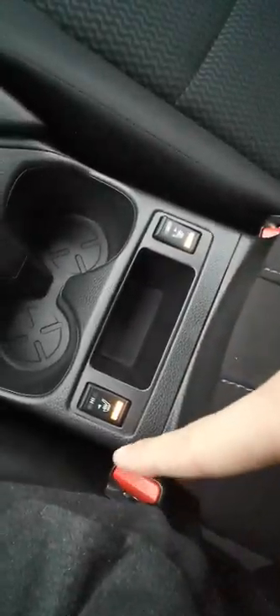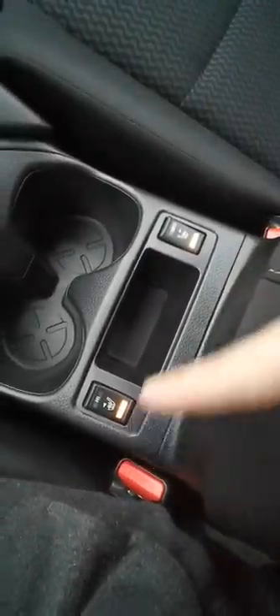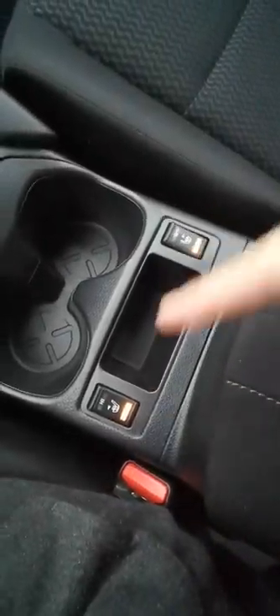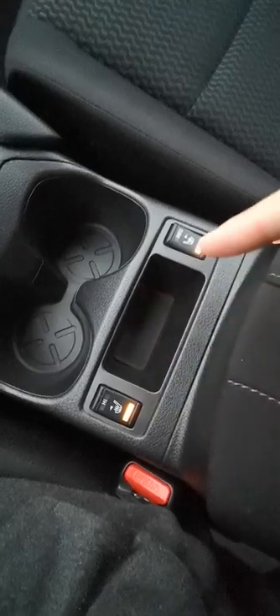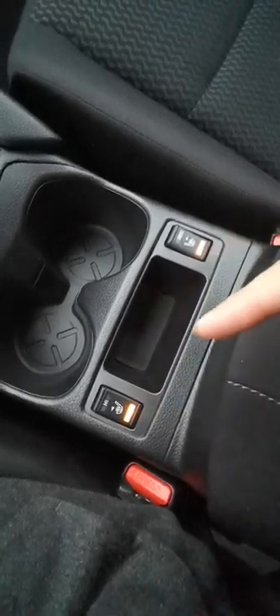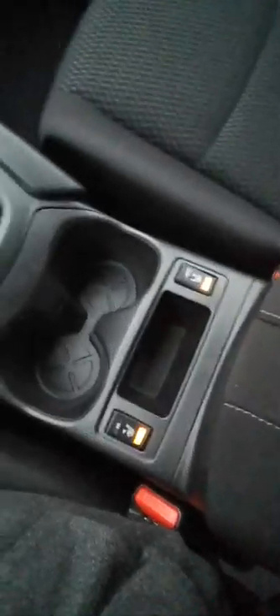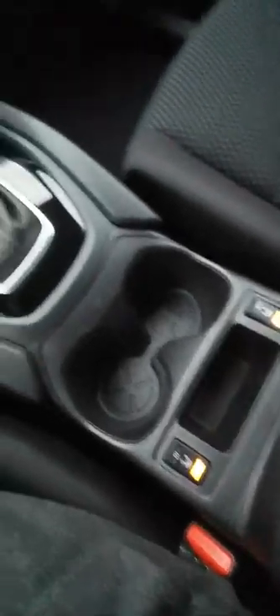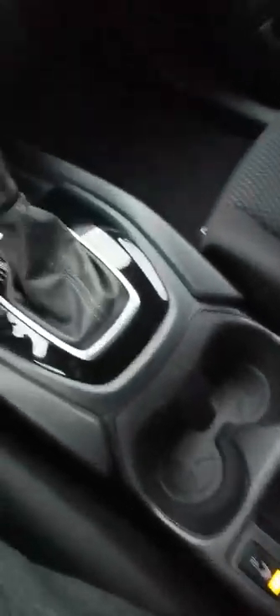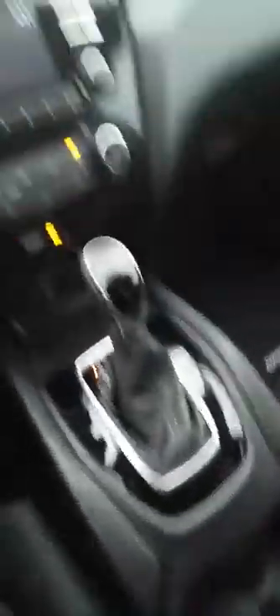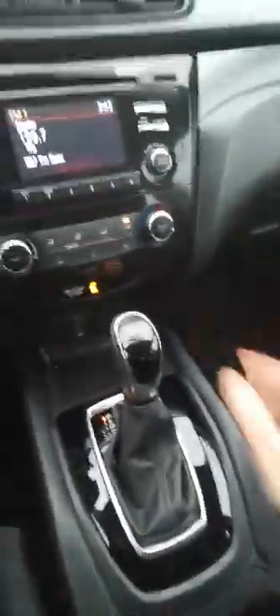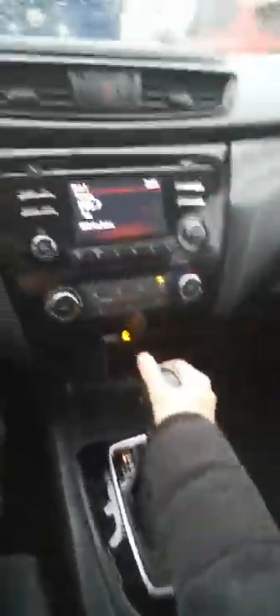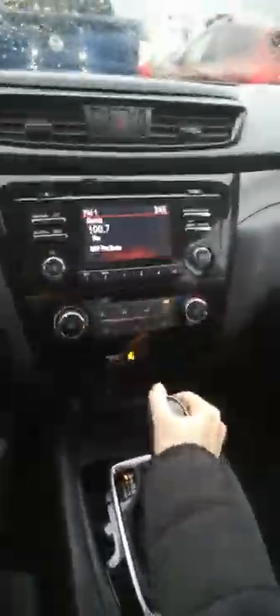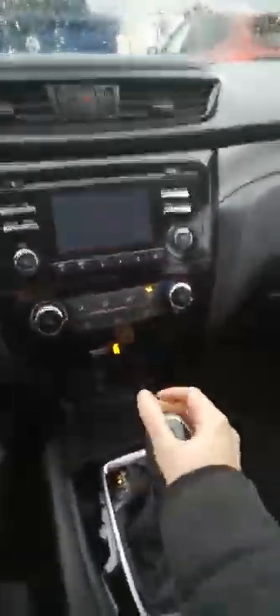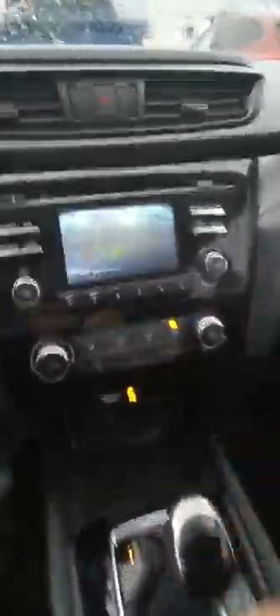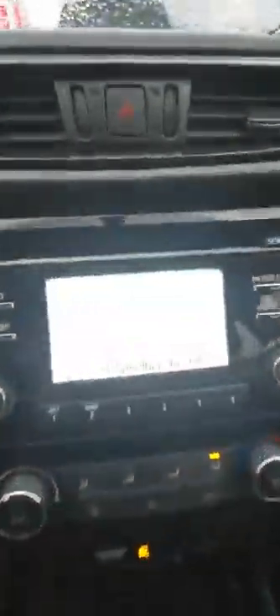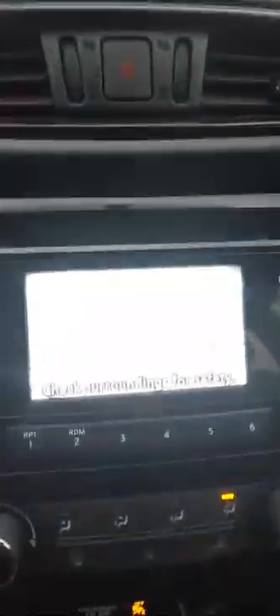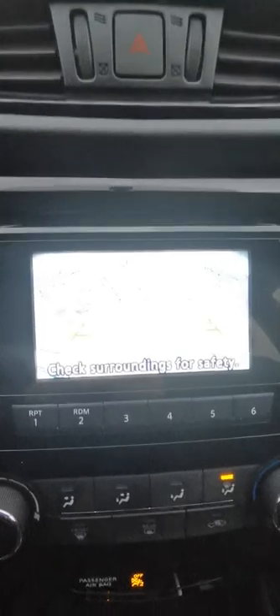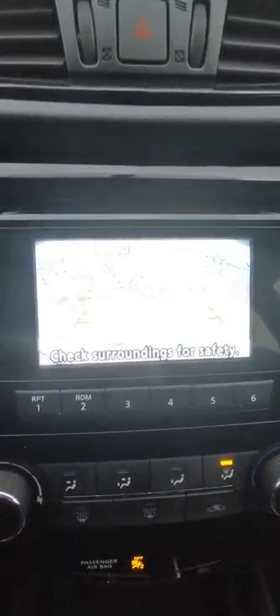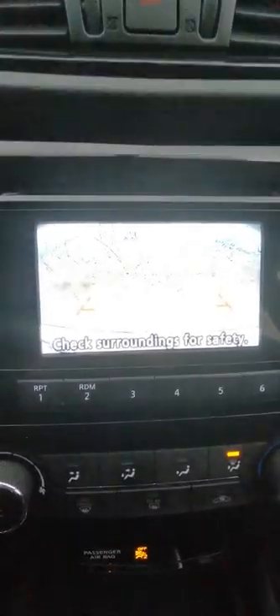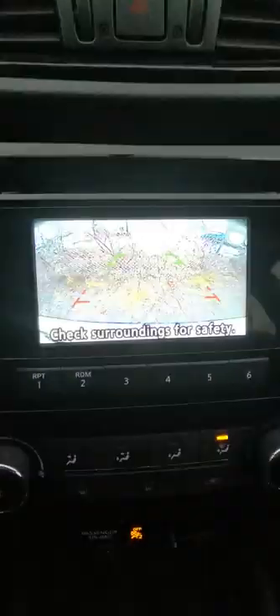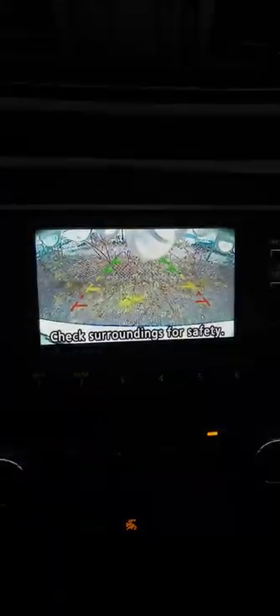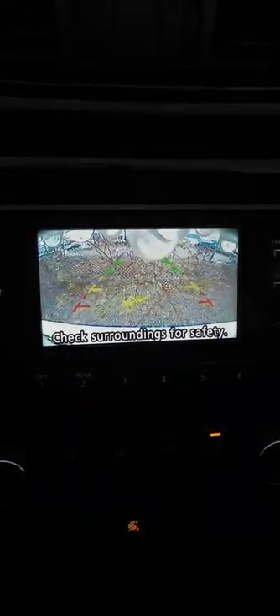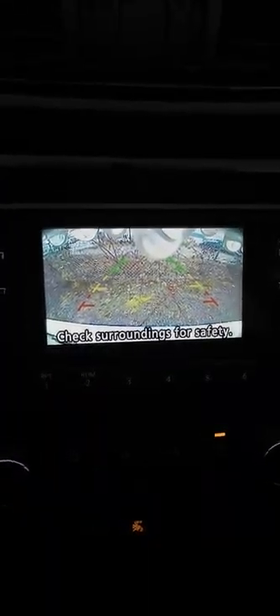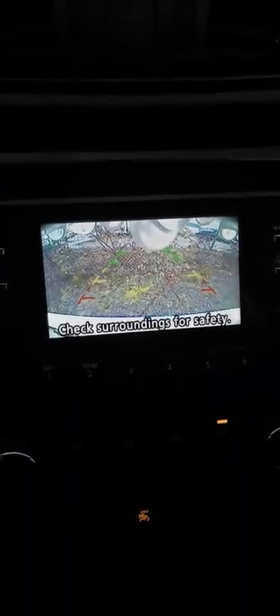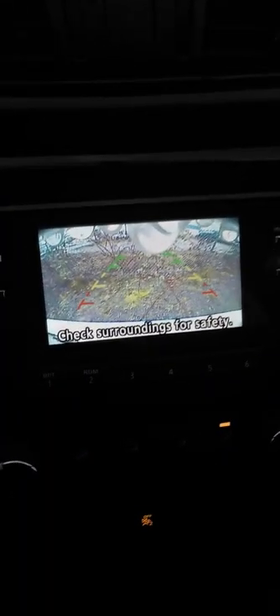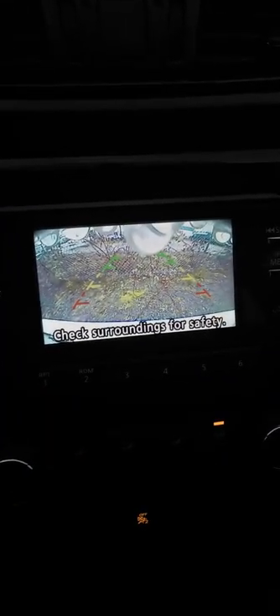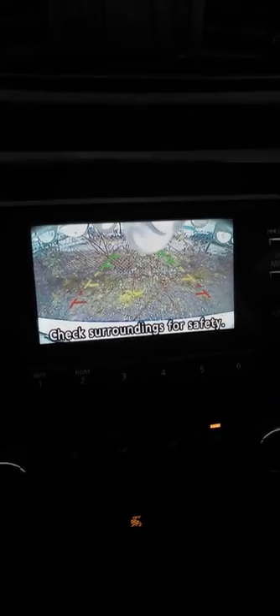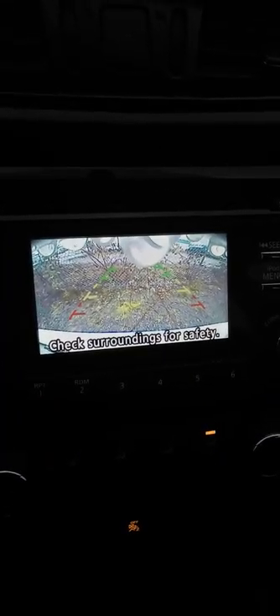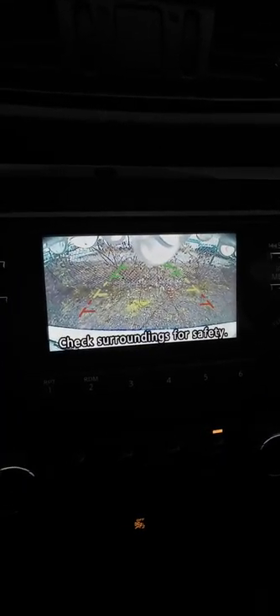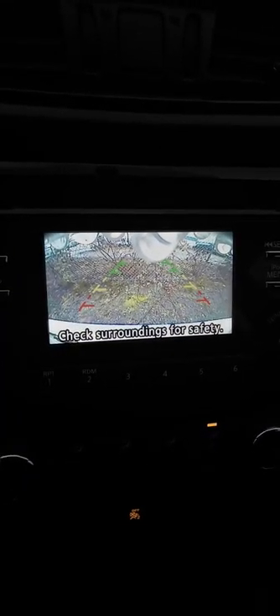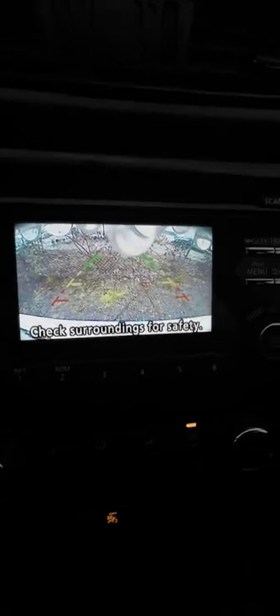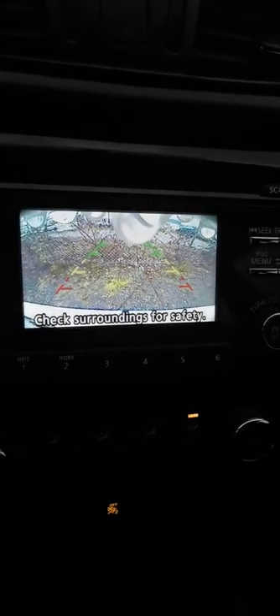Heated seats up here in the front — super nice. As well, if I shift this into reverse, you get a backup camera. So that's really nice too.